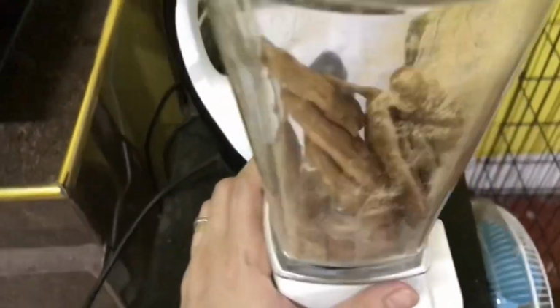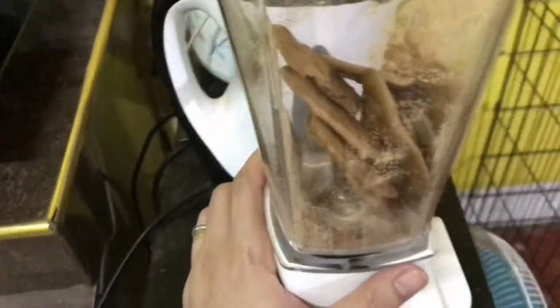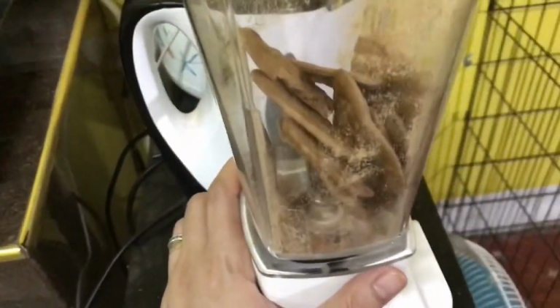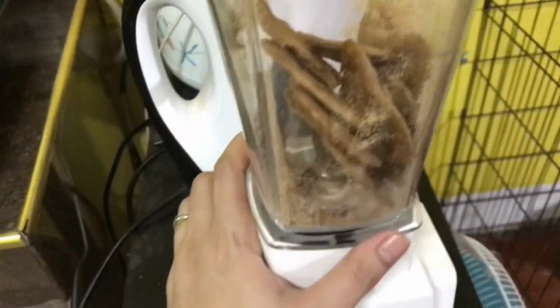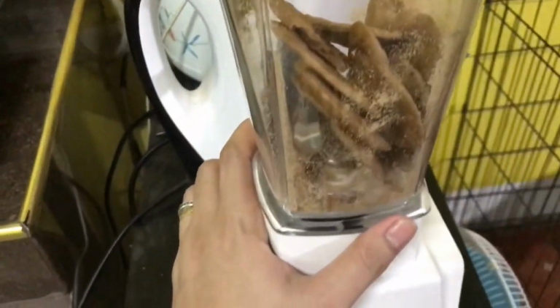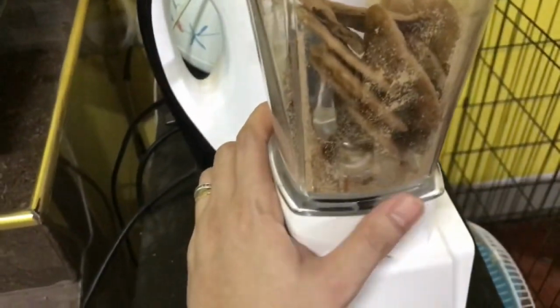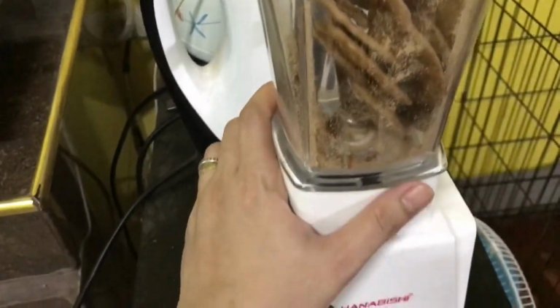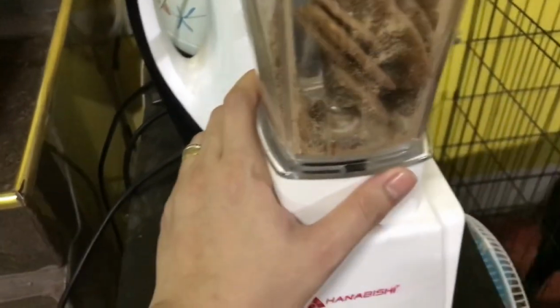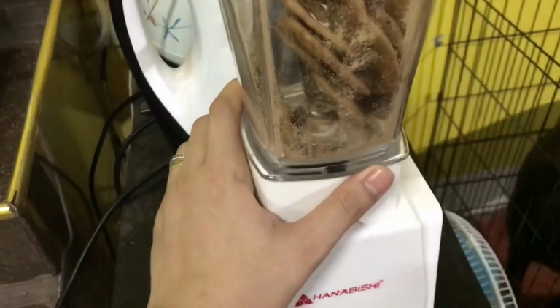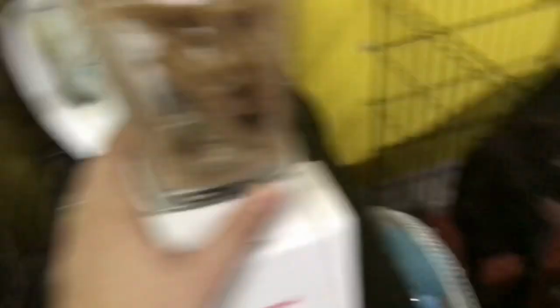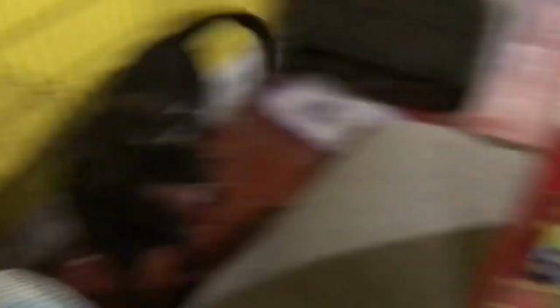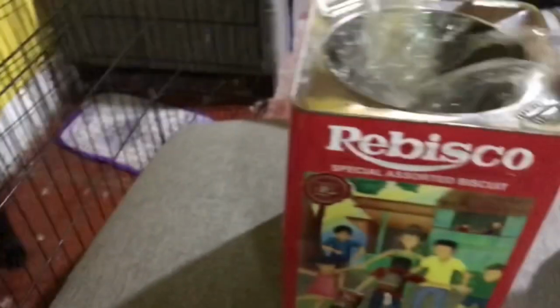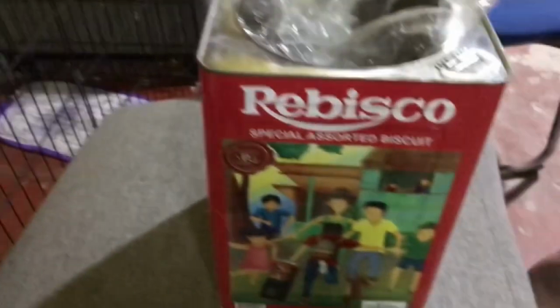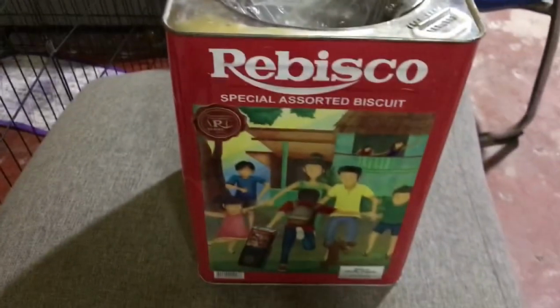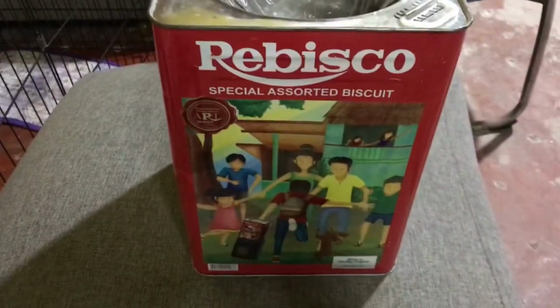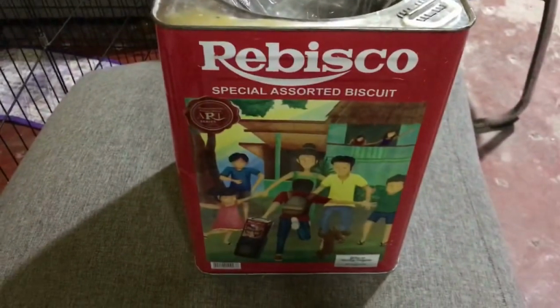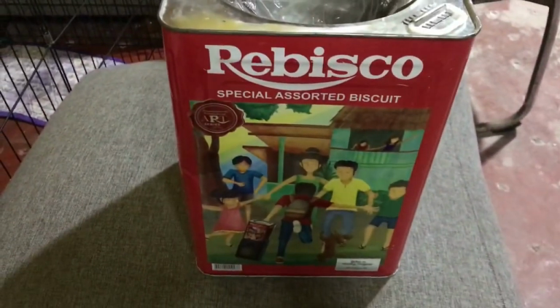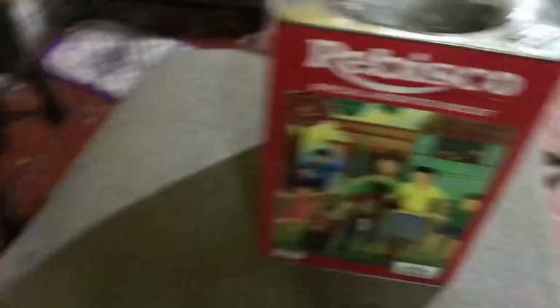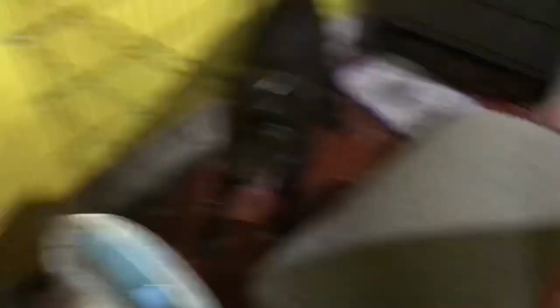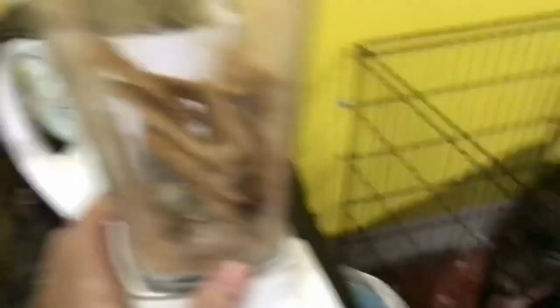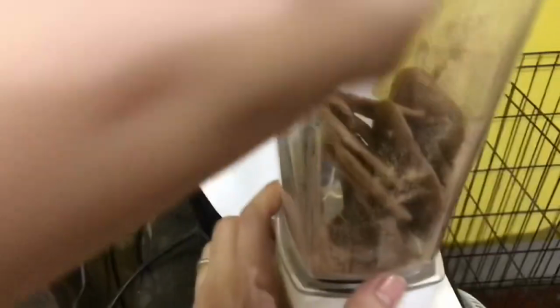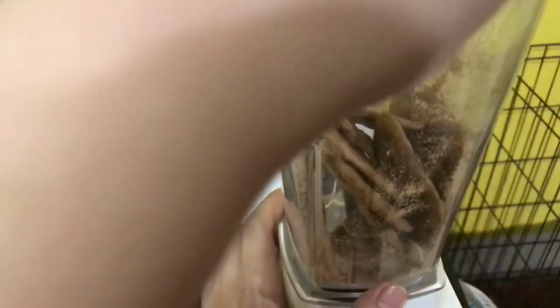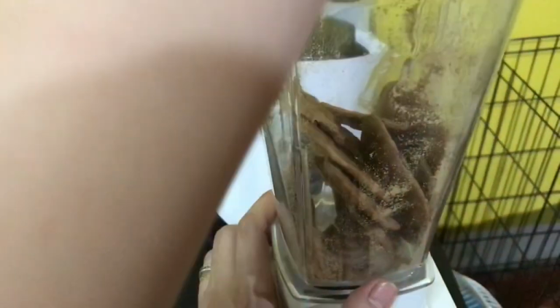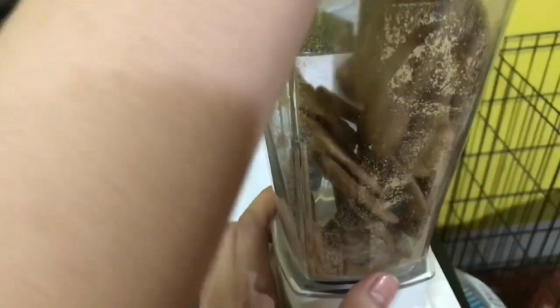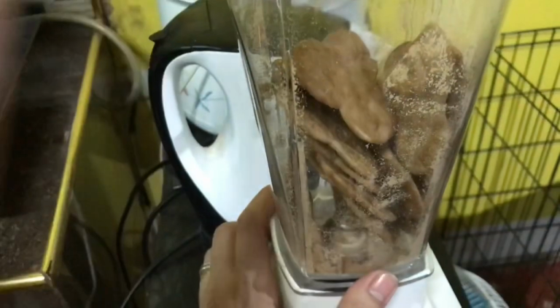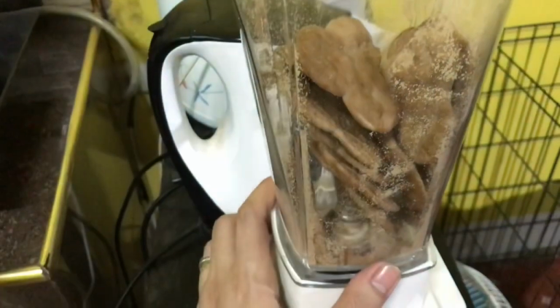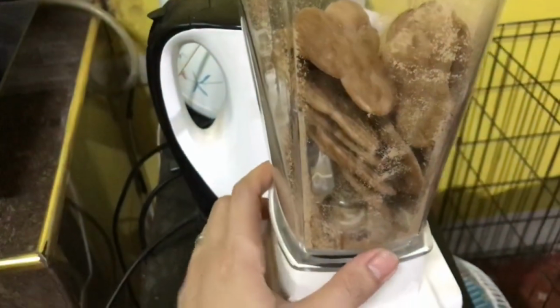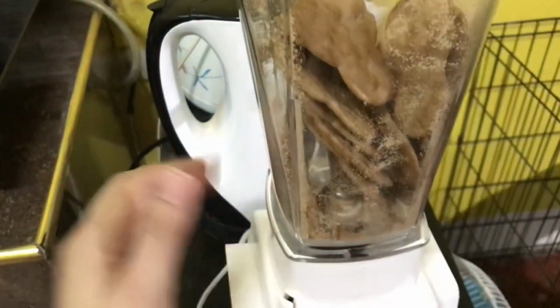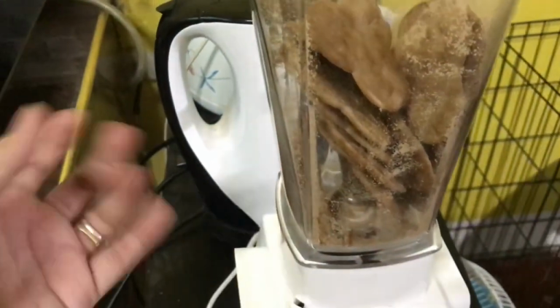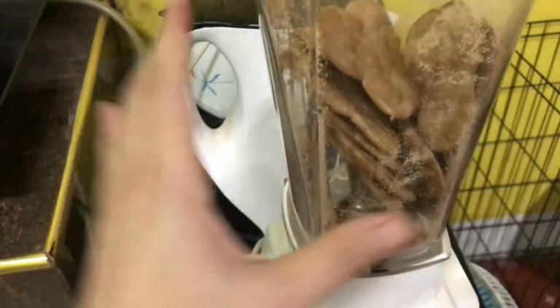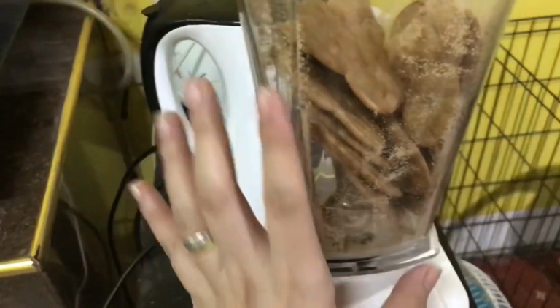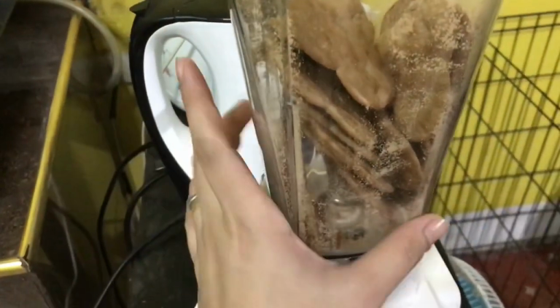We don't have a drape of copper. The red mist. So we're going to do an alternative.